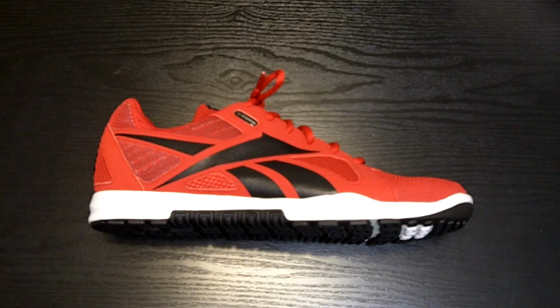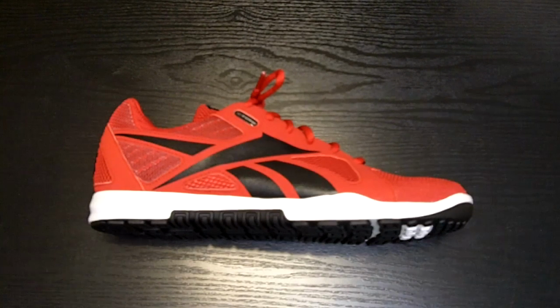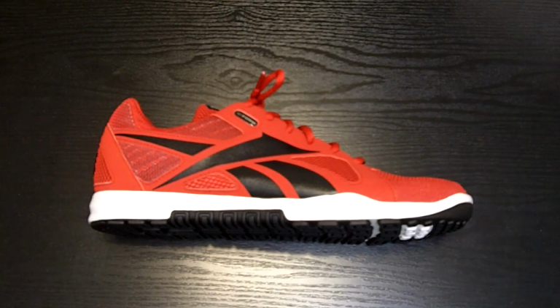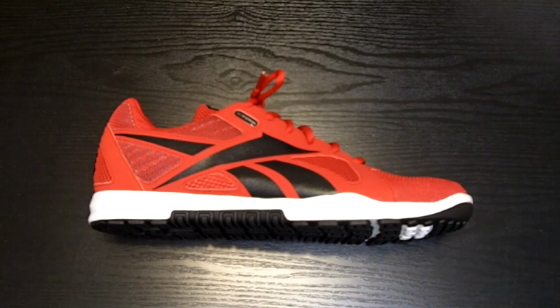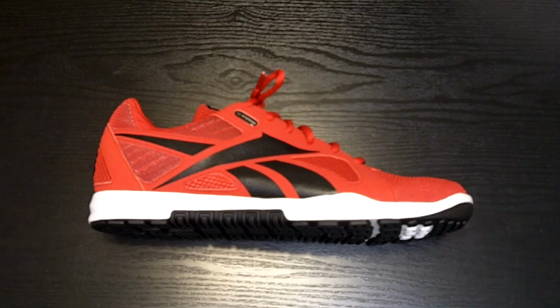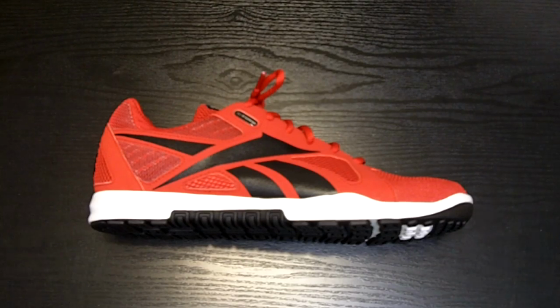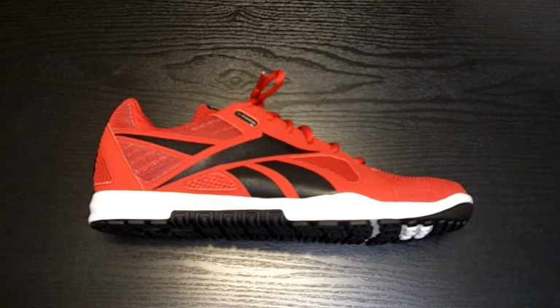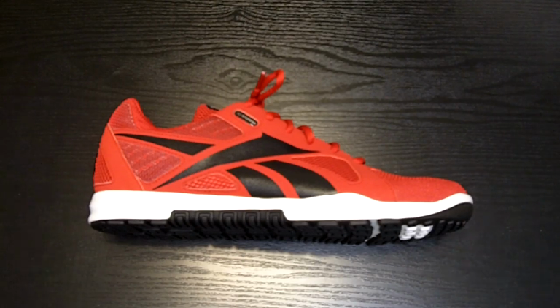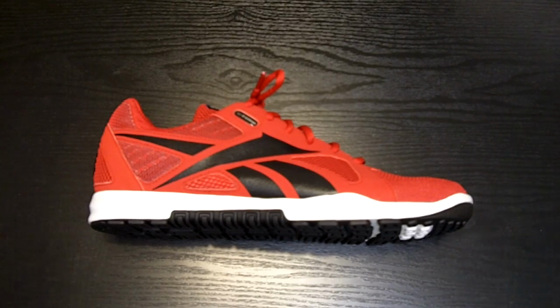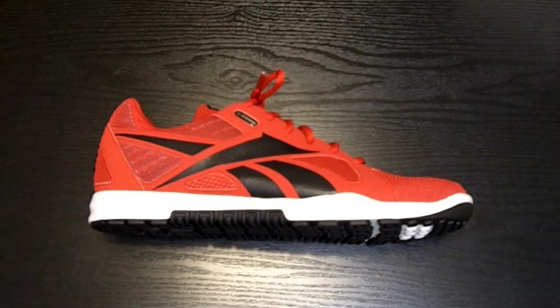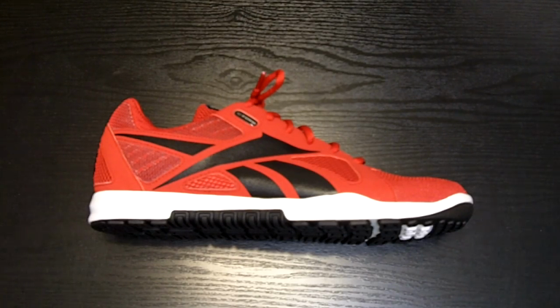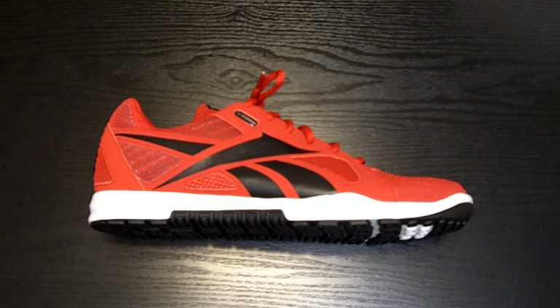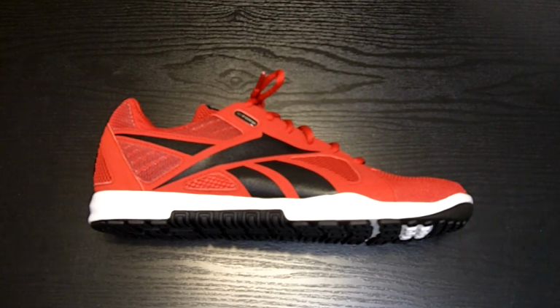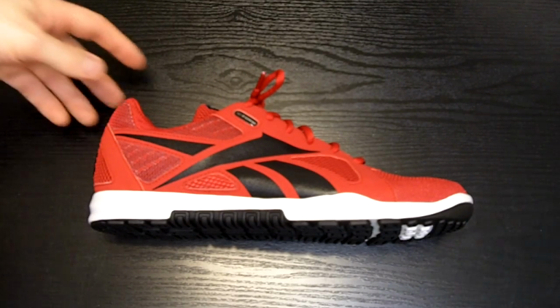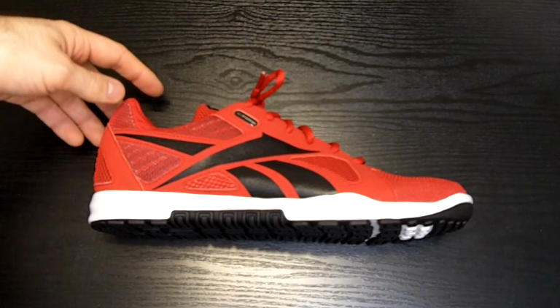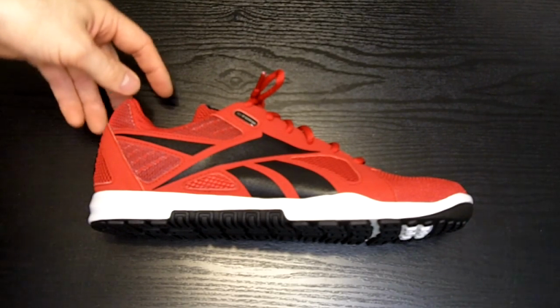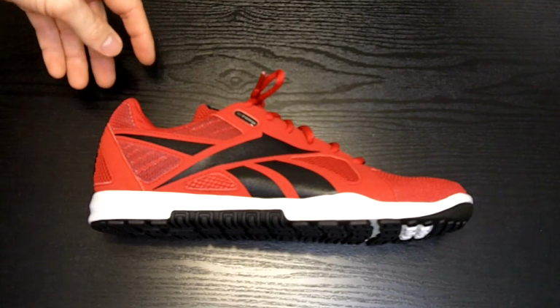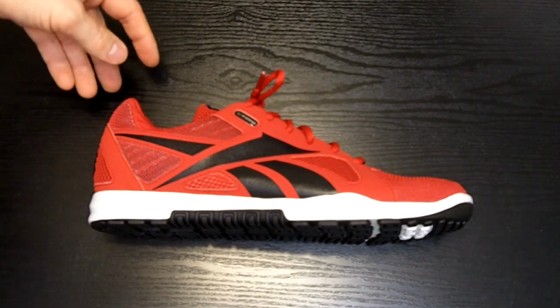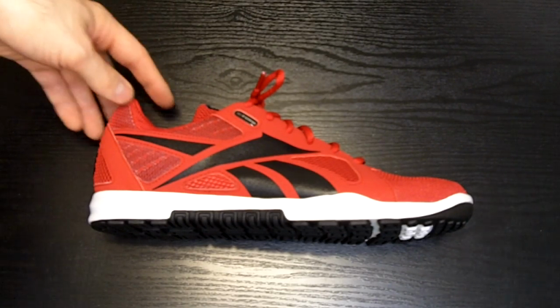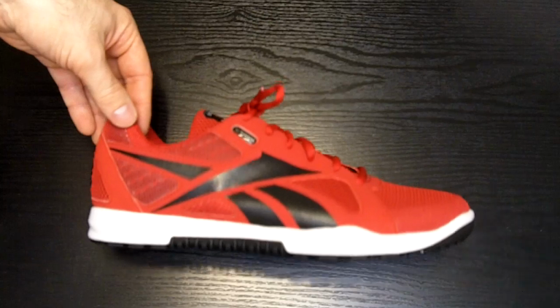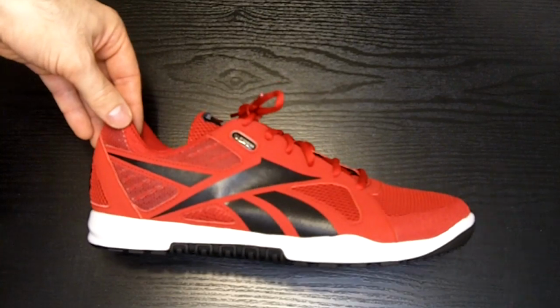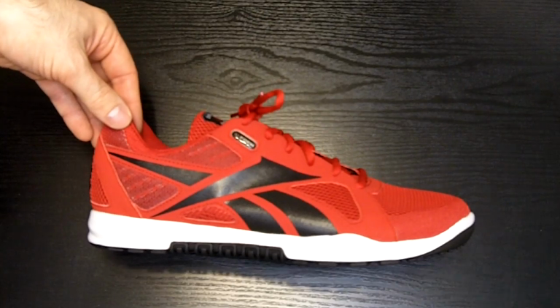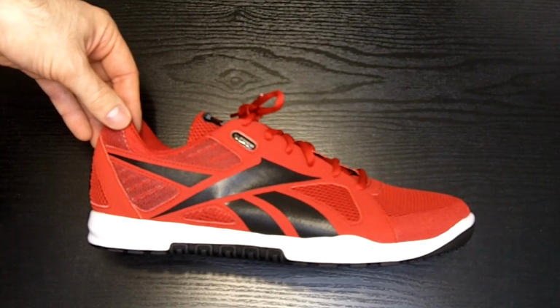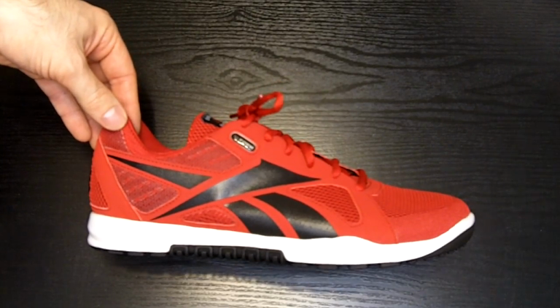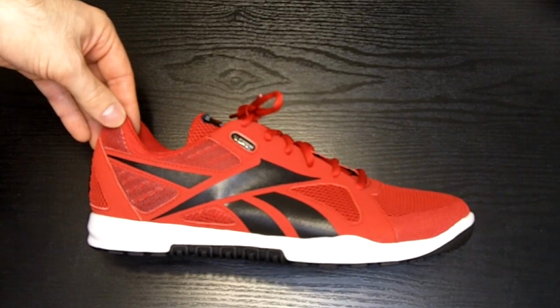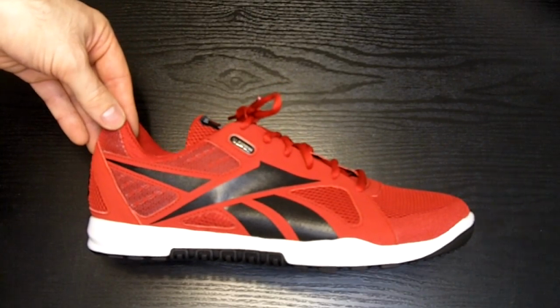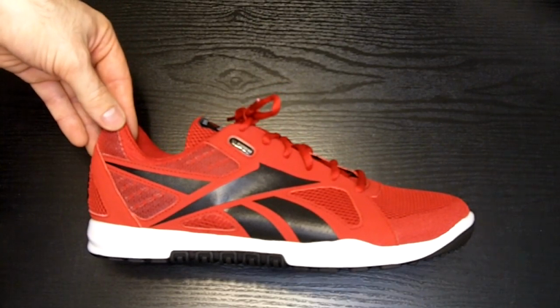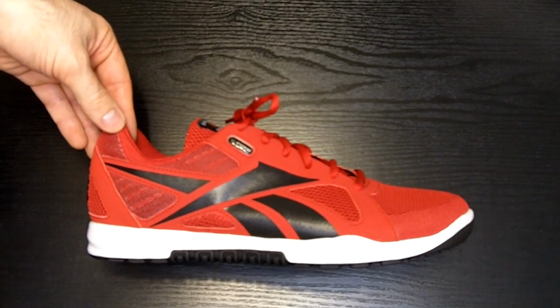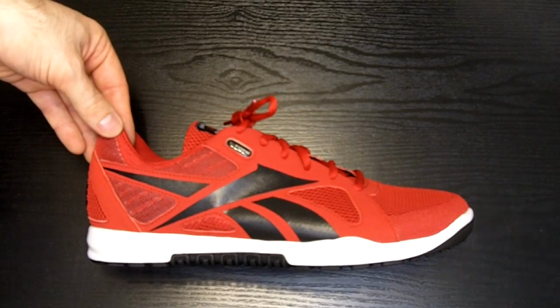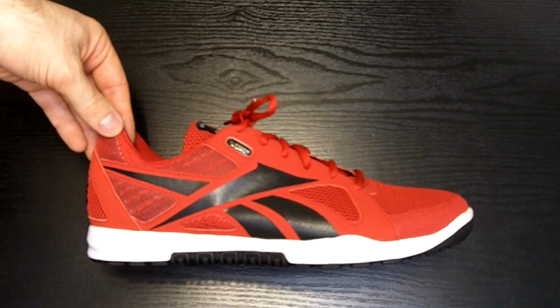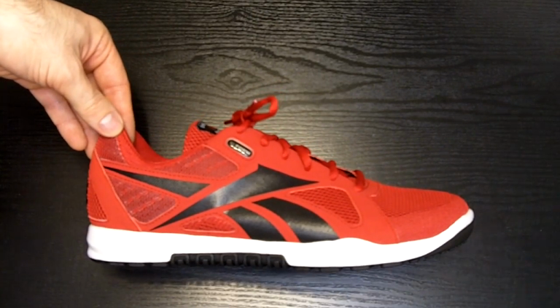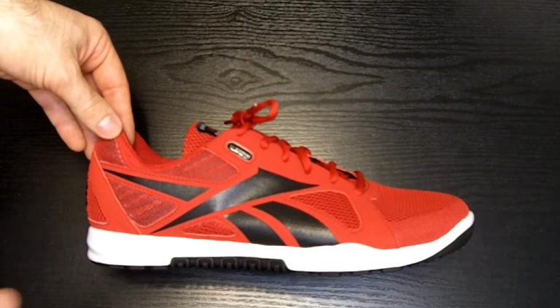Today we are taking a look at the Reebok CrossFit Nano U-Form Trainer. This shoe is a lightweight trainer designed specifically for CrossFit athletes to run, jump, climb, and lift heavy things while wearing a single pair of shoes.